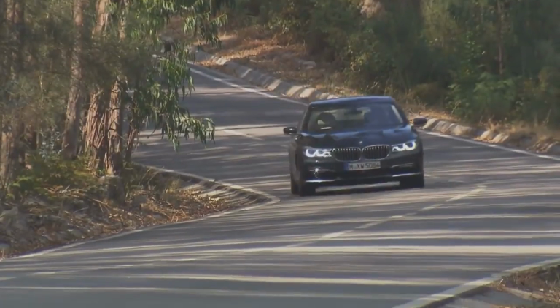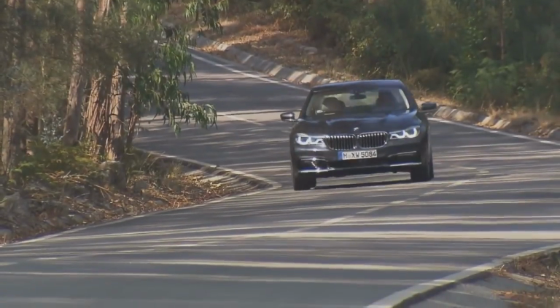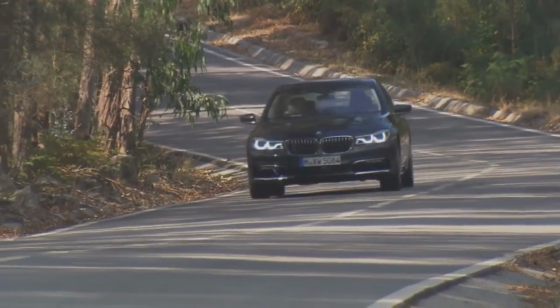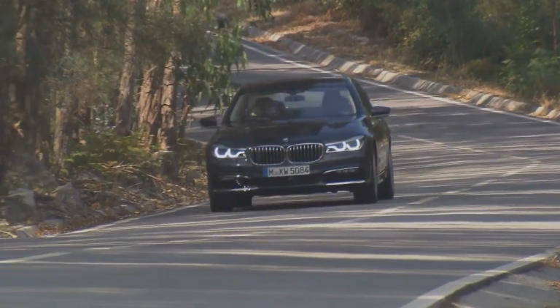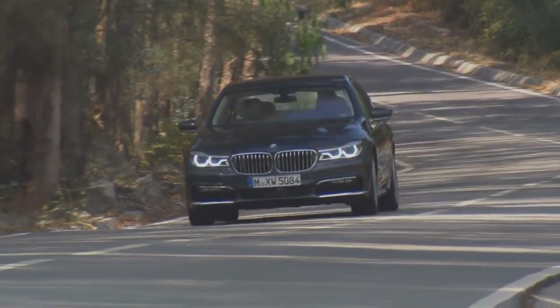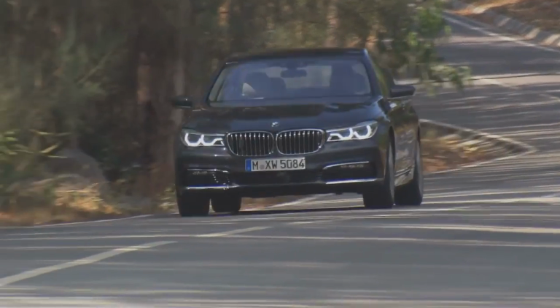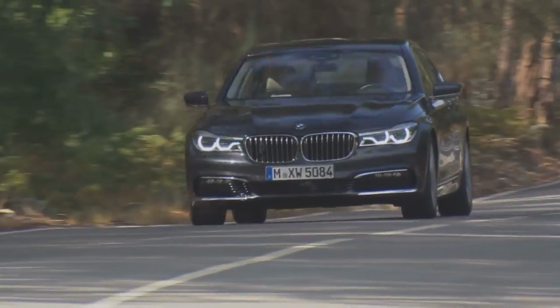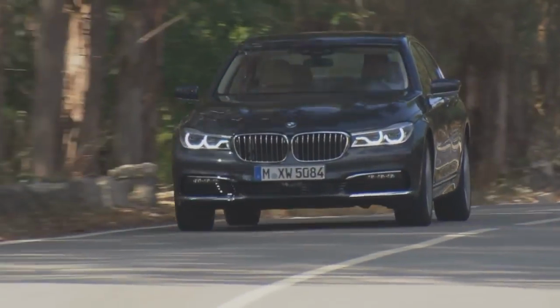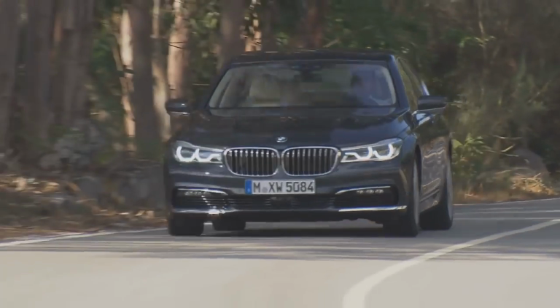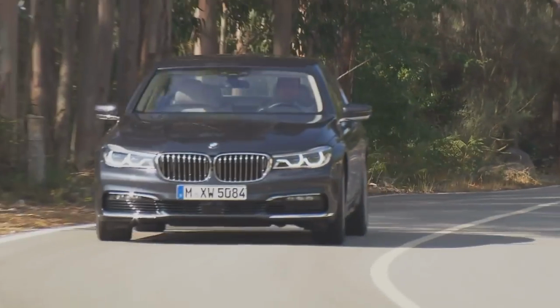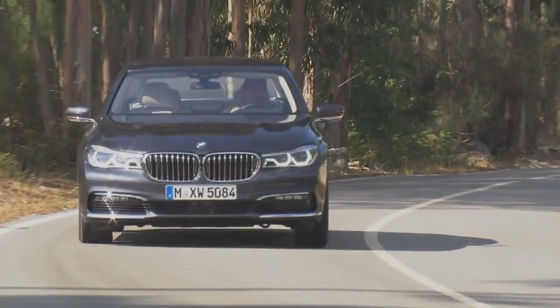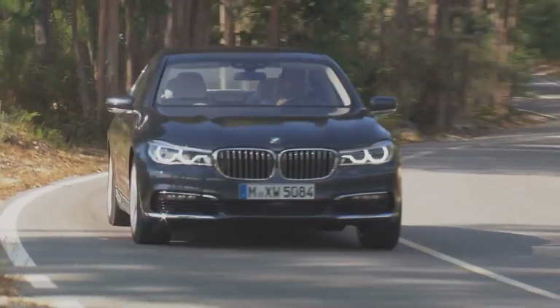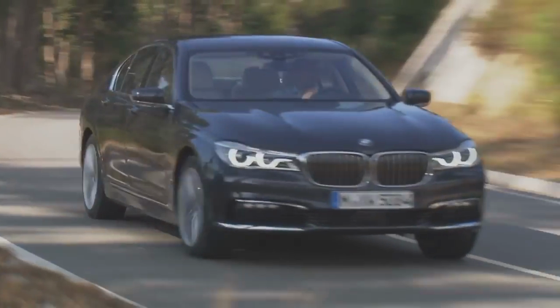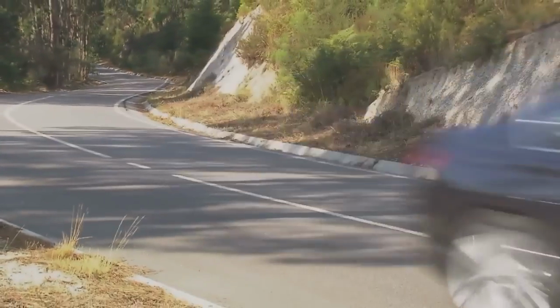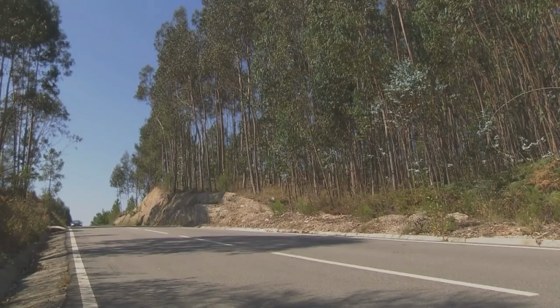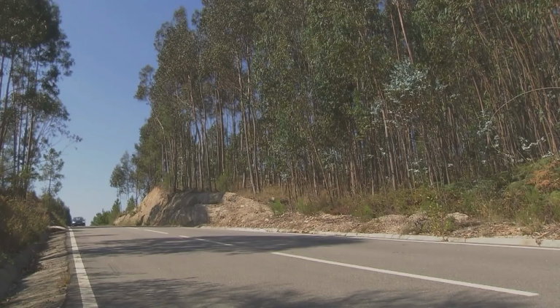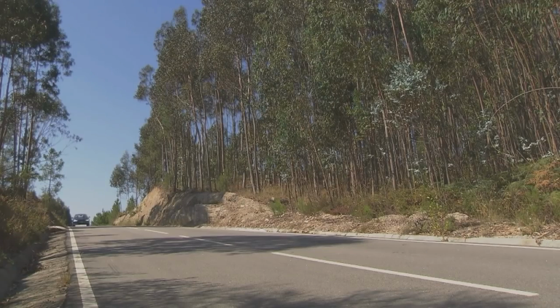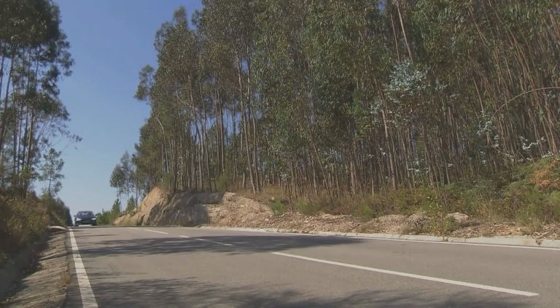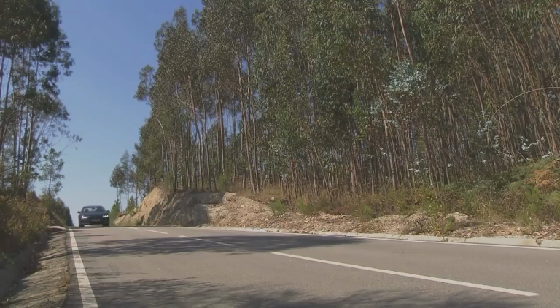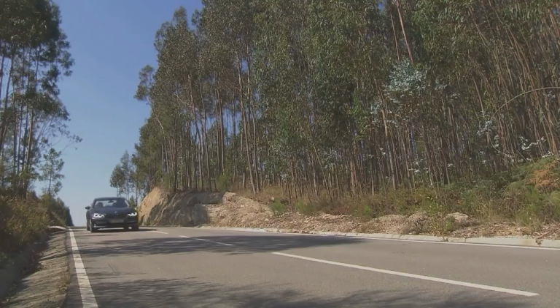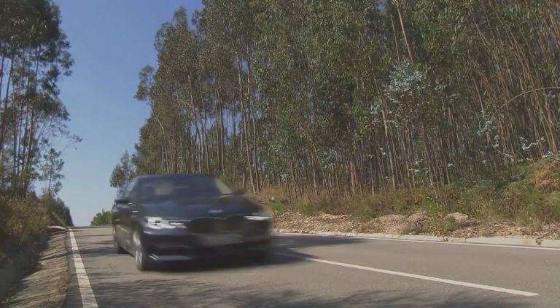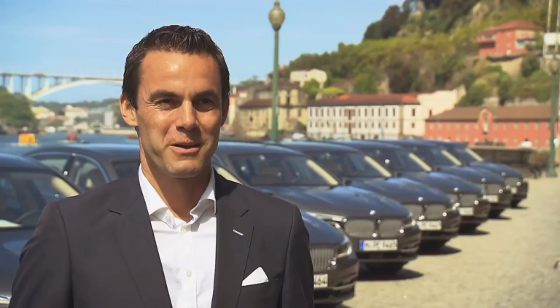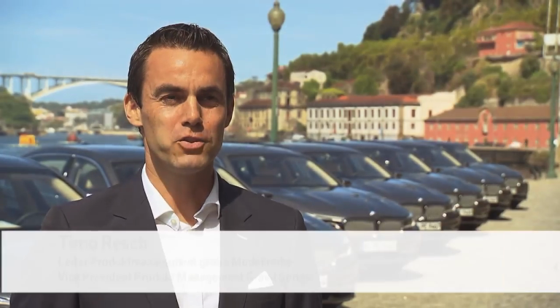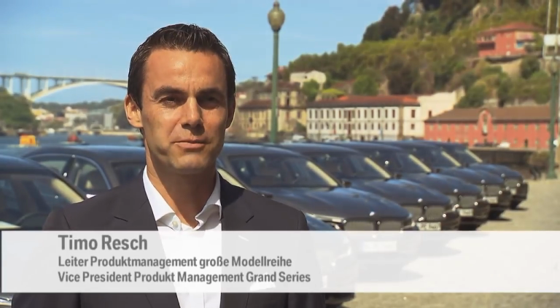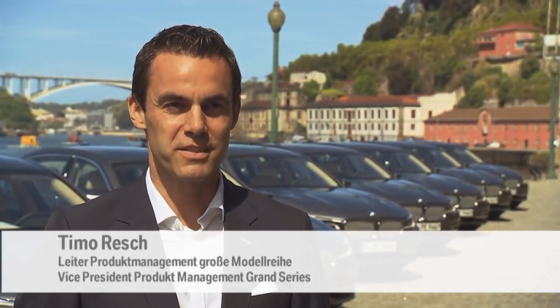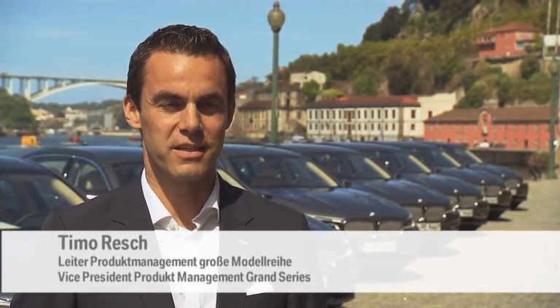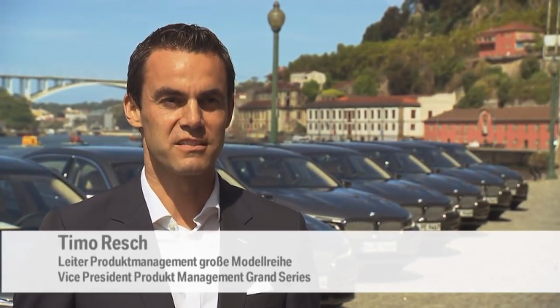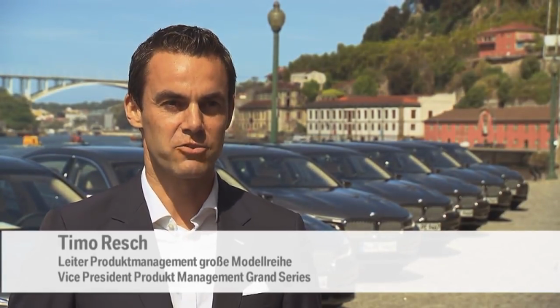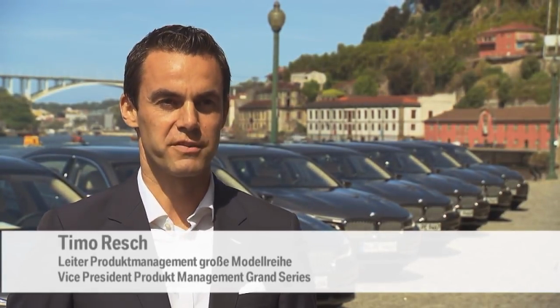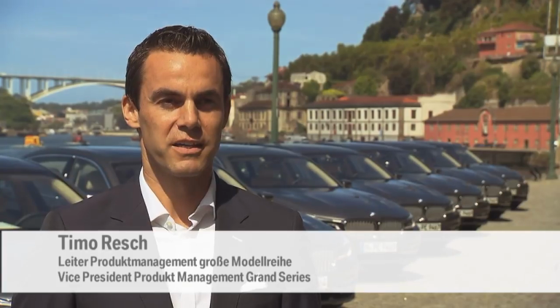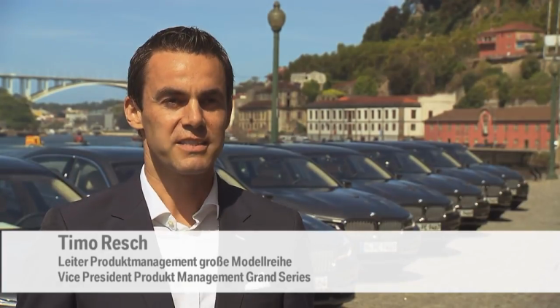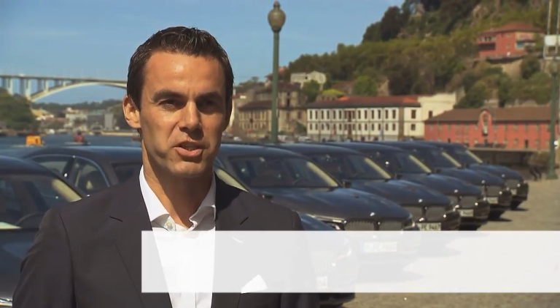This is the latest from BMW, the new 7 Series. For the past four decades, this model has been the Bavarian carmaker's flagship in the luxury segment. With the new BMW 7 Series — the sixth generation of this car — it's our flagship.